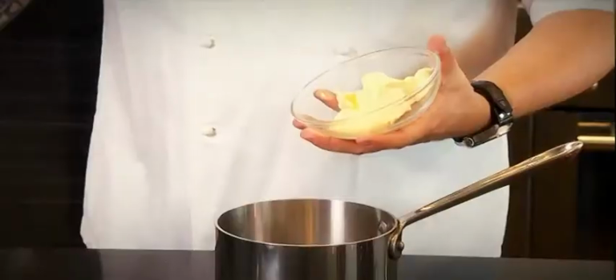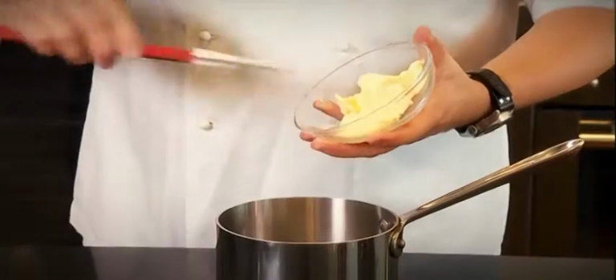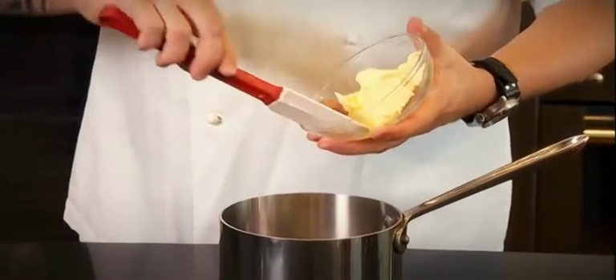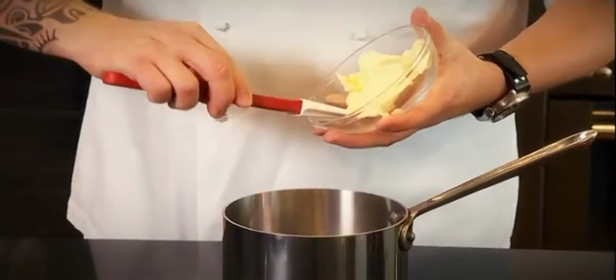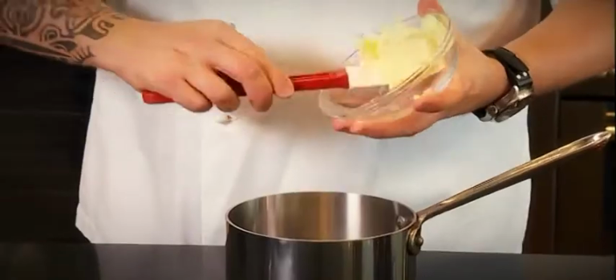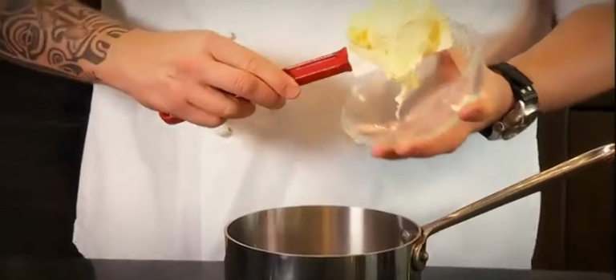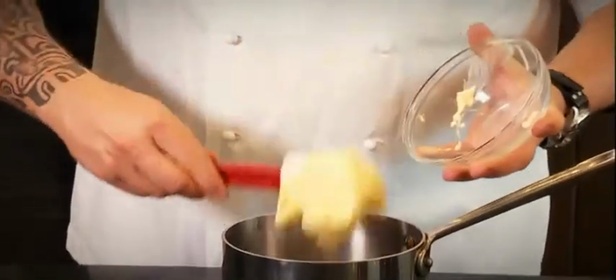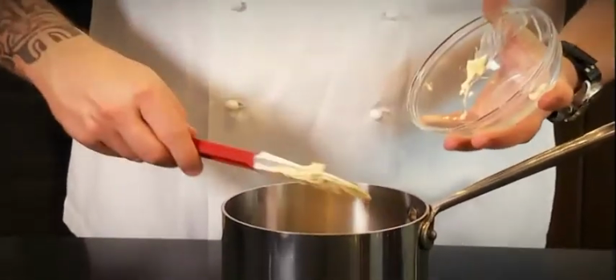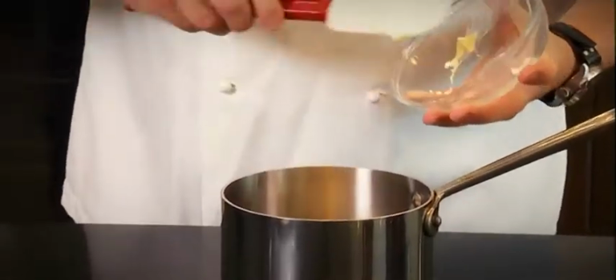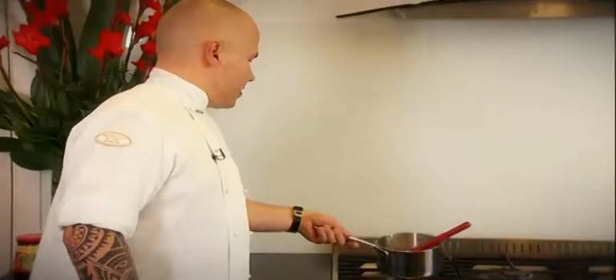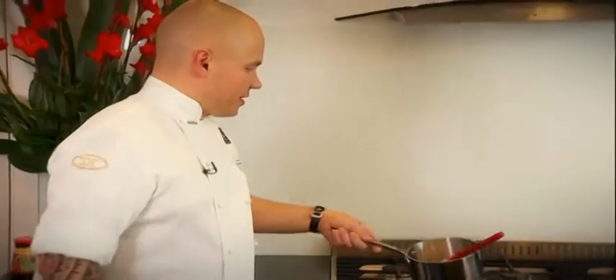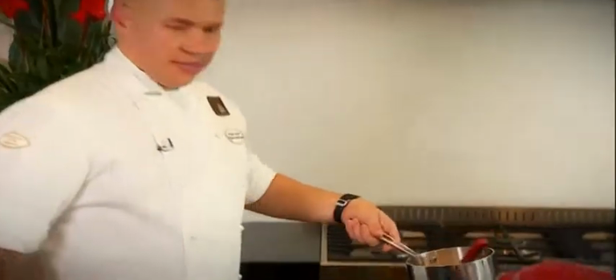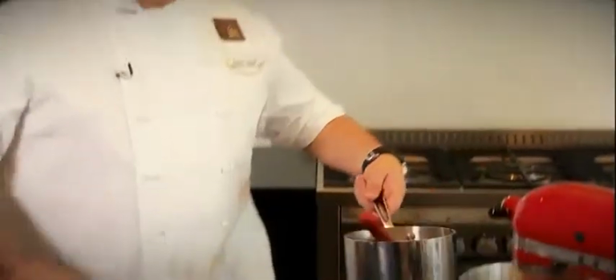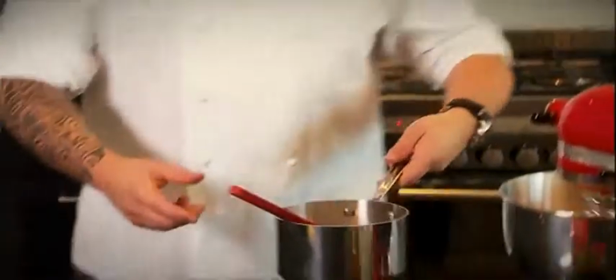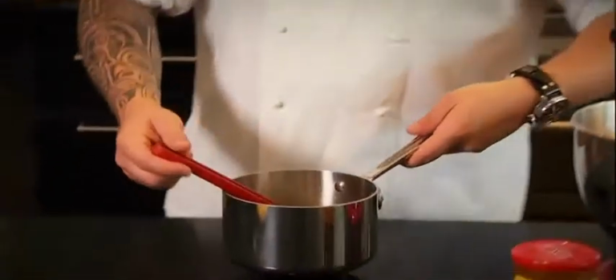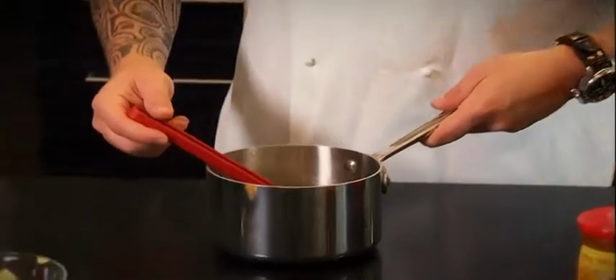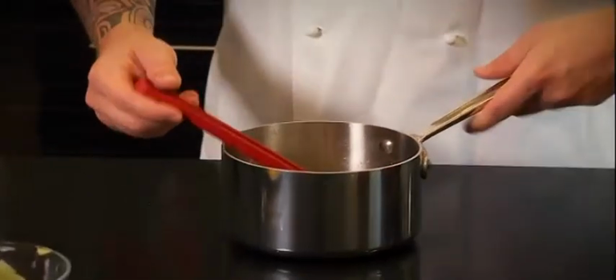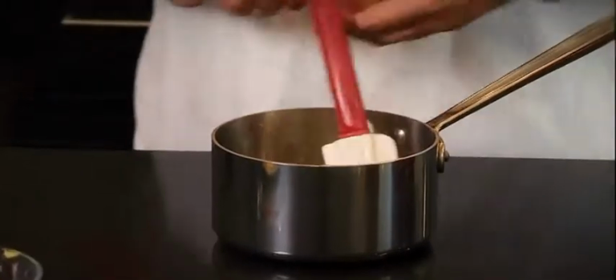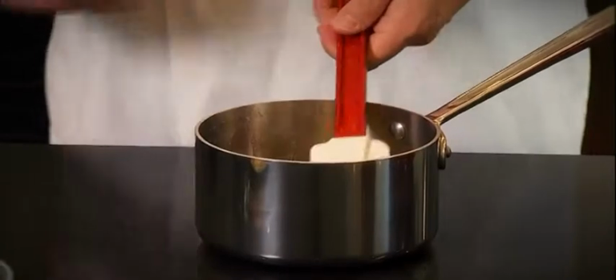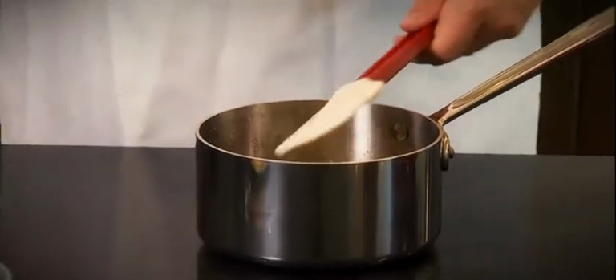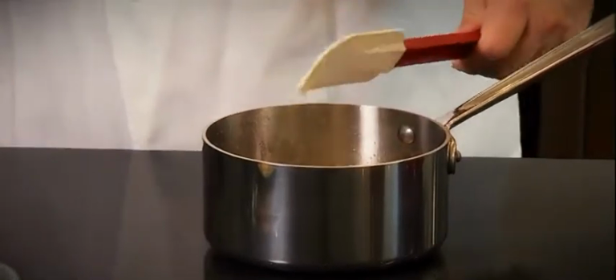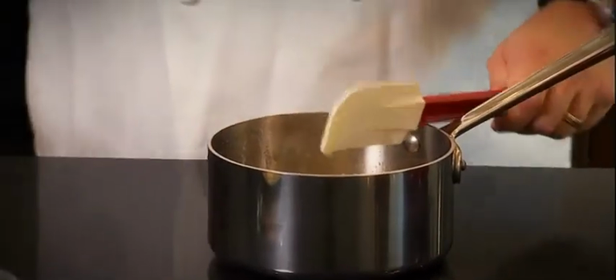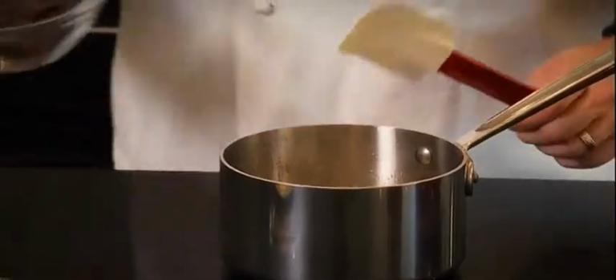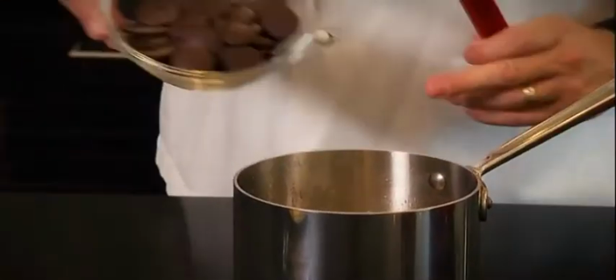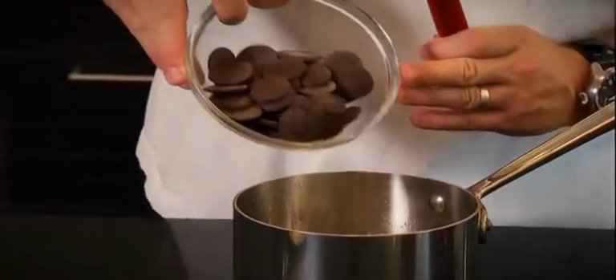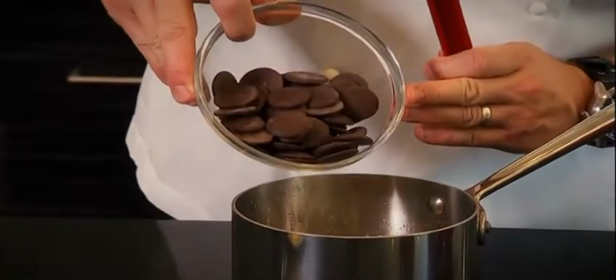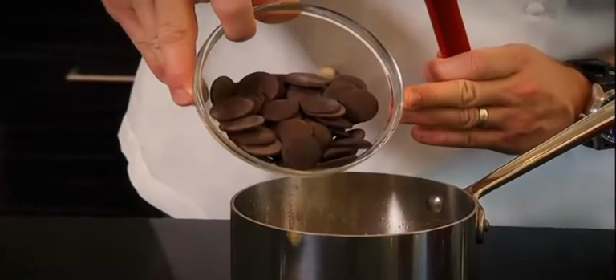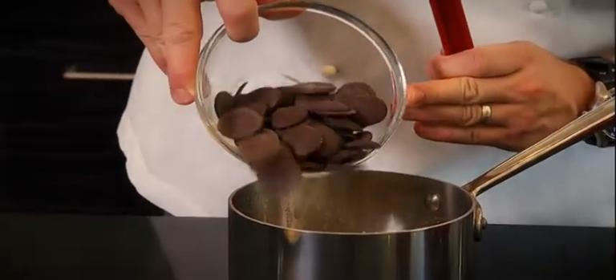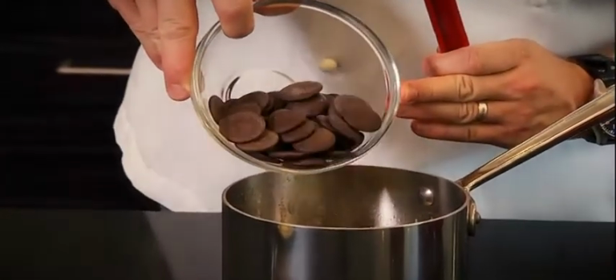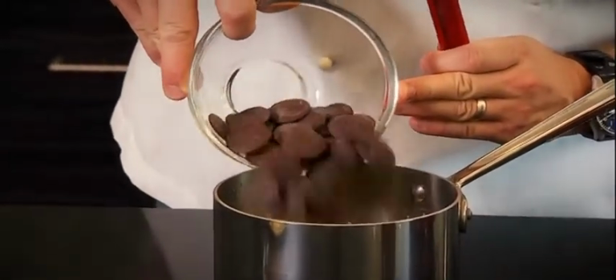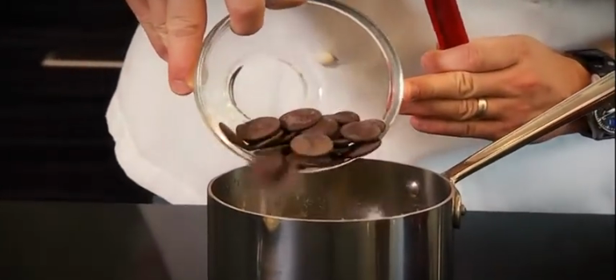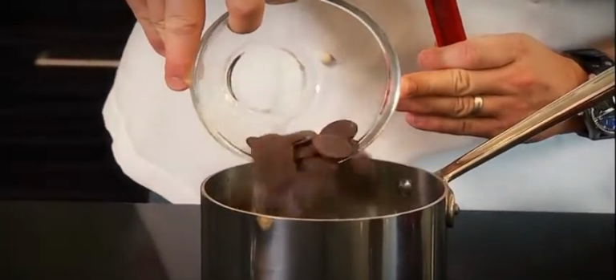I'll put the butter in the saucepan to melt. Then when melted, I'll place the chocolate. Why? Because I don't want to place the butter and the chocolate together — otherwise the chocolate will burn.